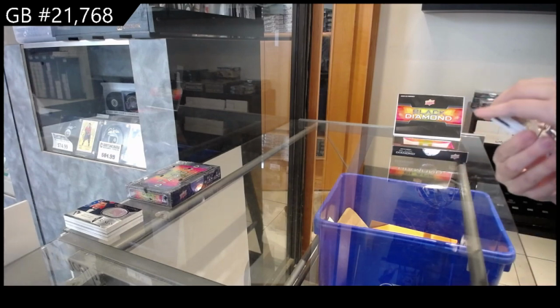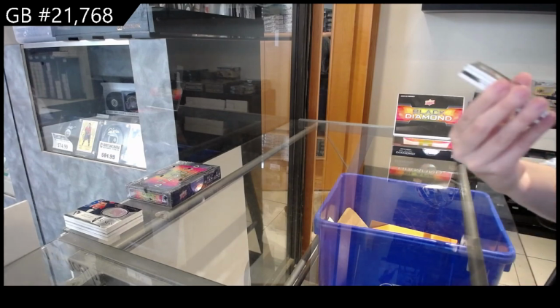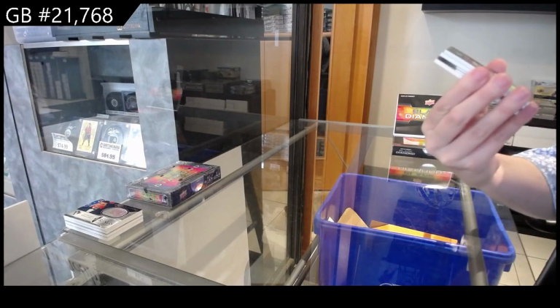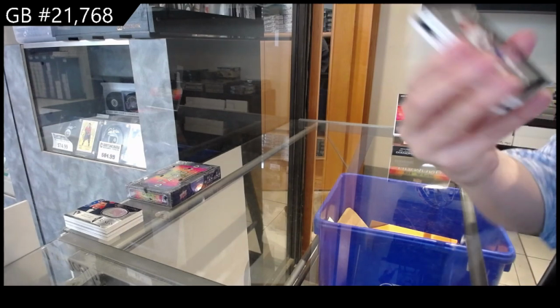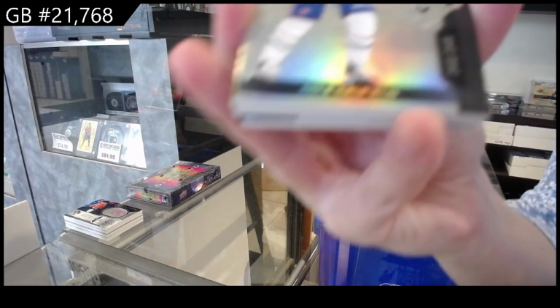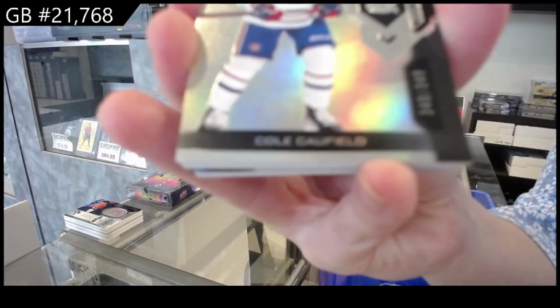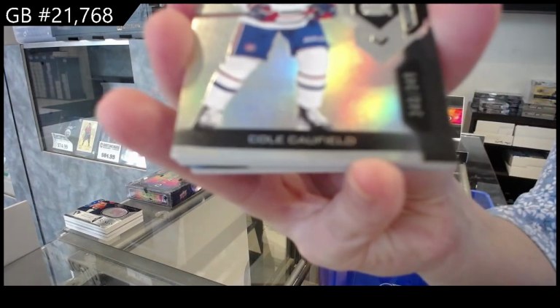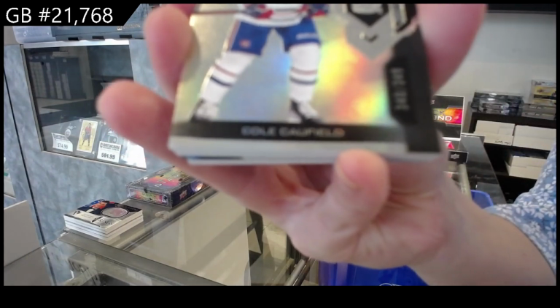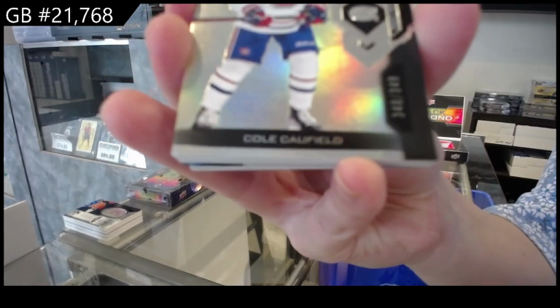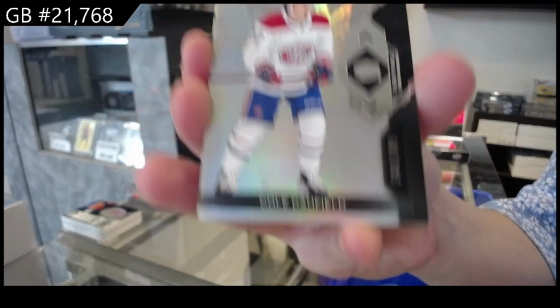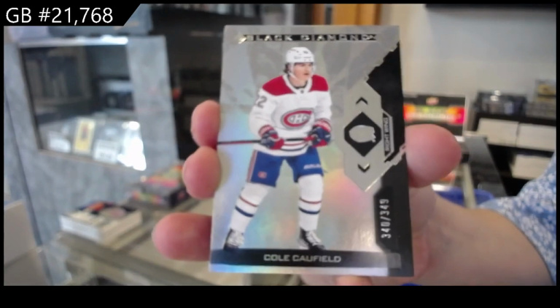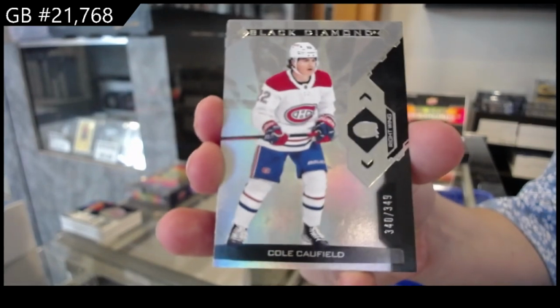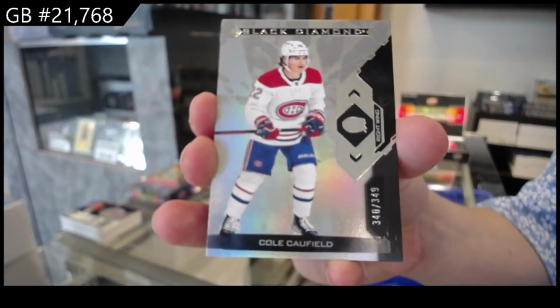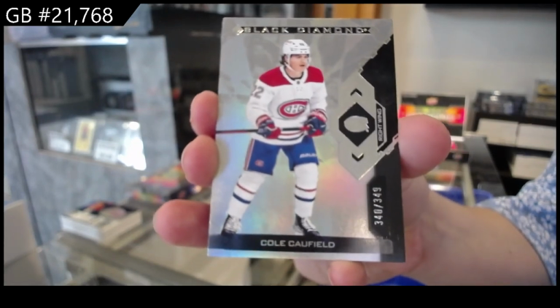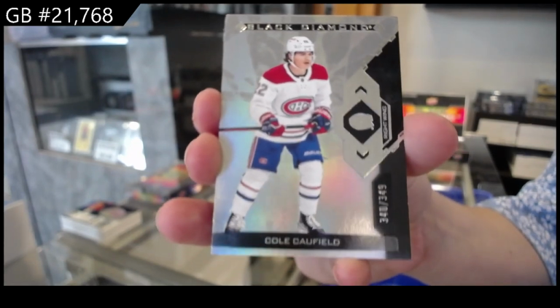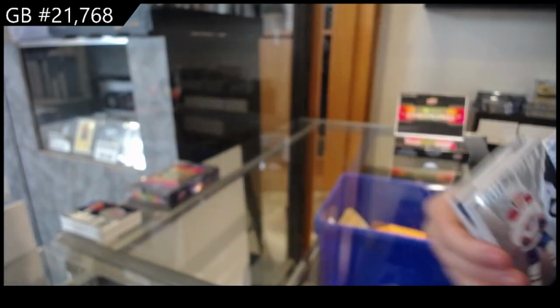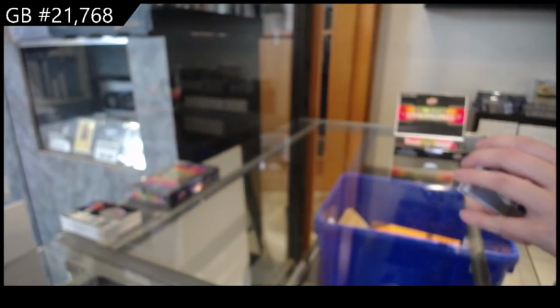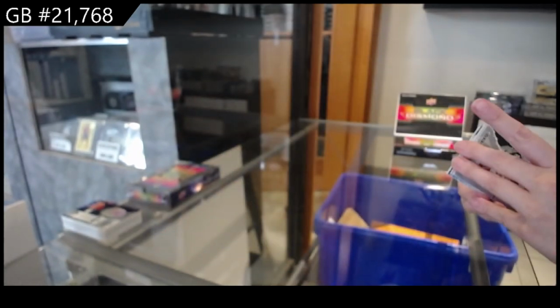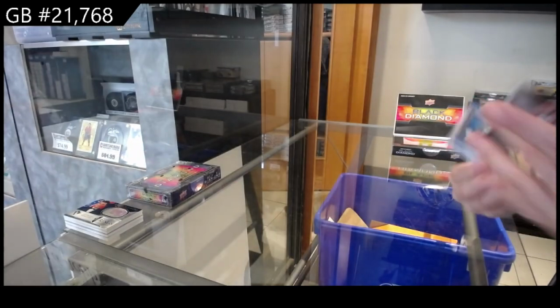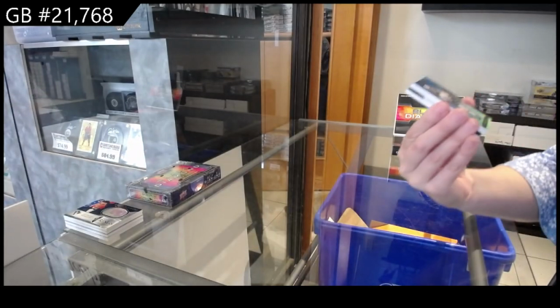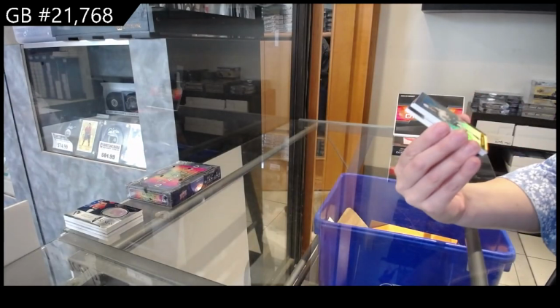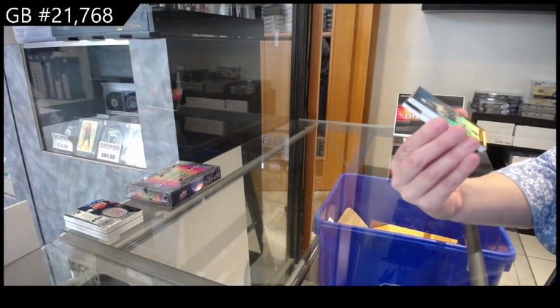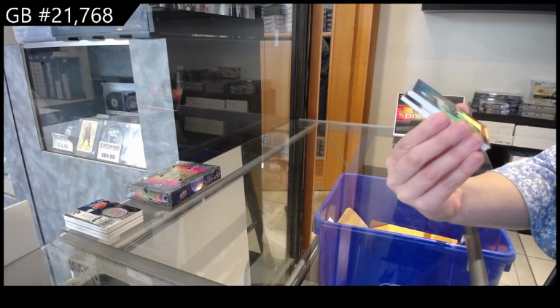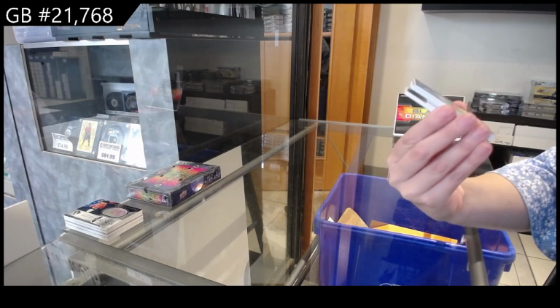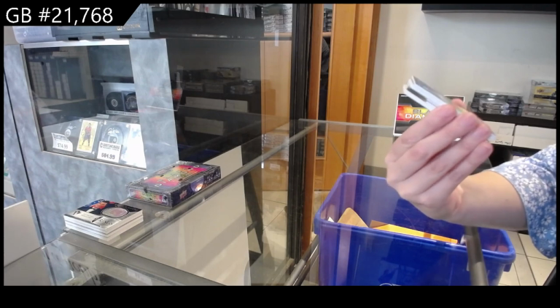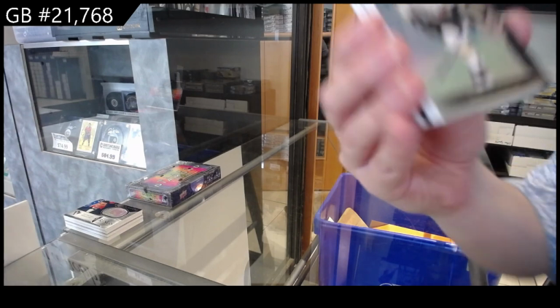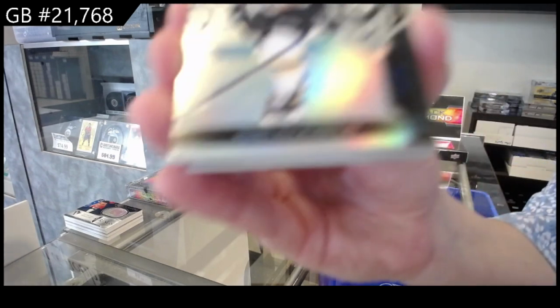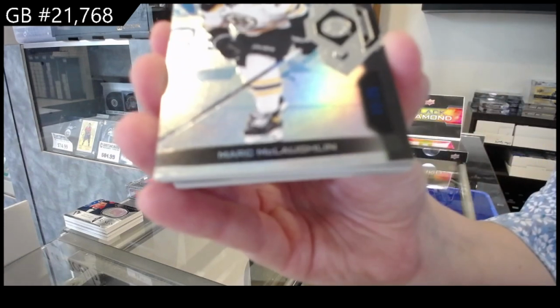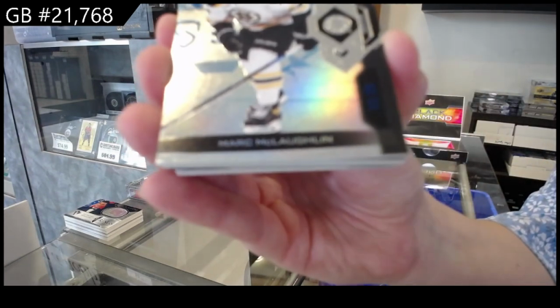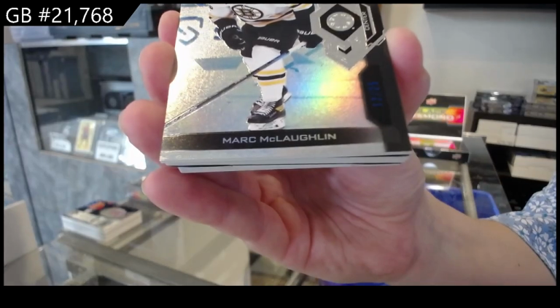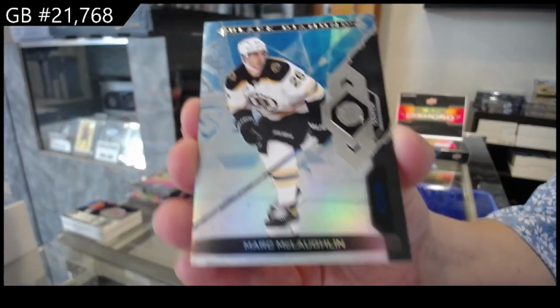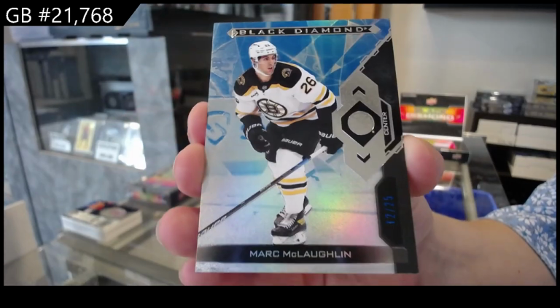We have number 23-49, base for Montreal of Cole Caufield. This is 22-23 Black Diamond. We have a Mark McLaughlin, blue, number 225 for Boston.